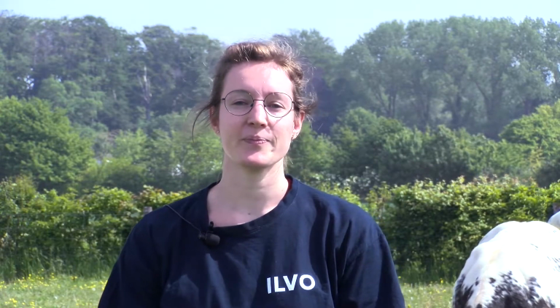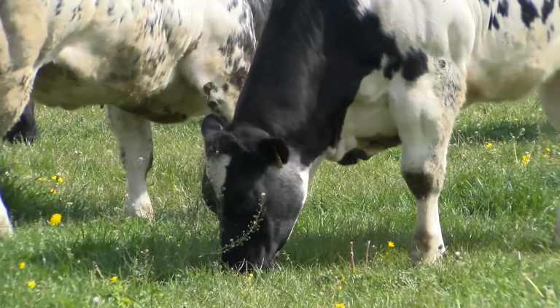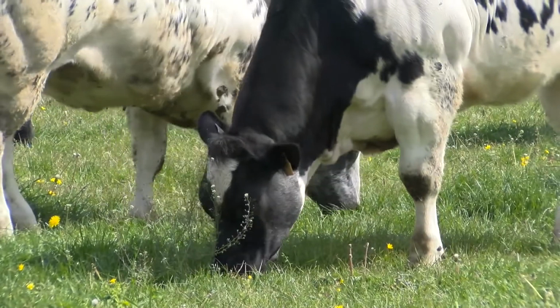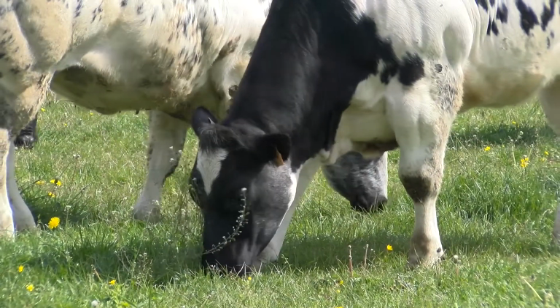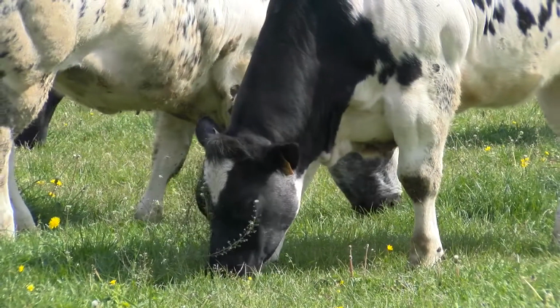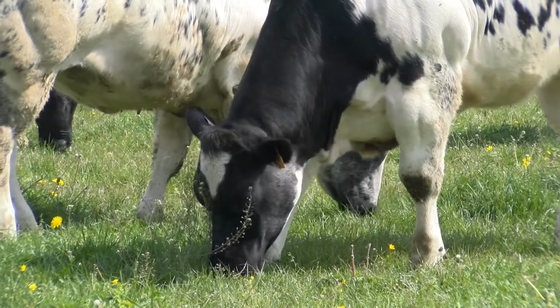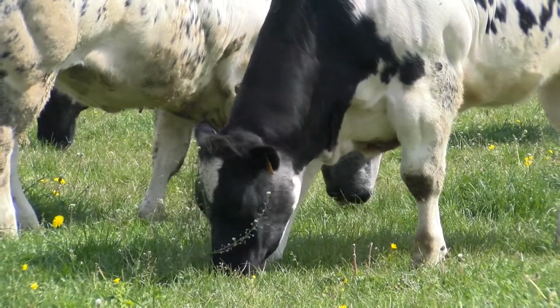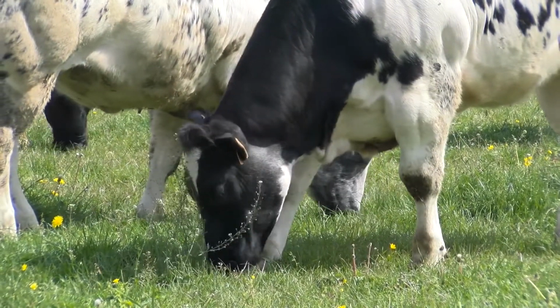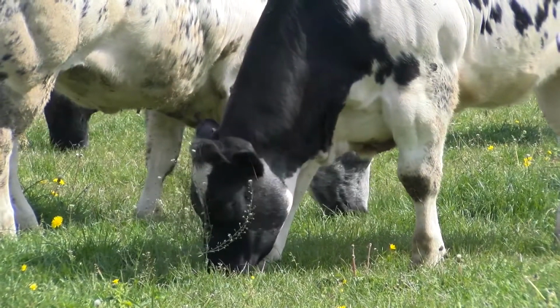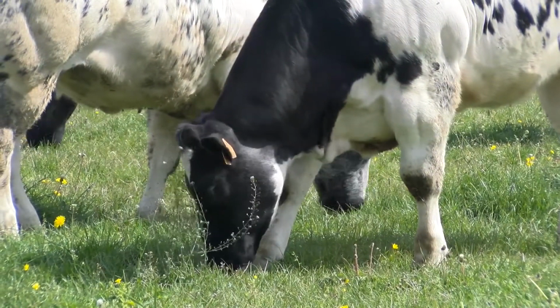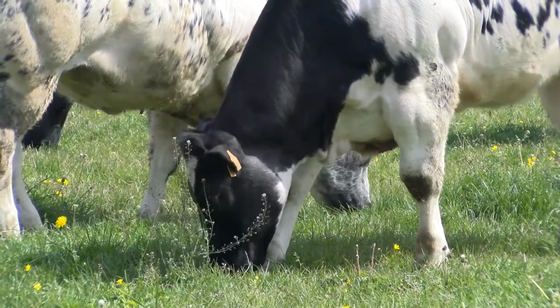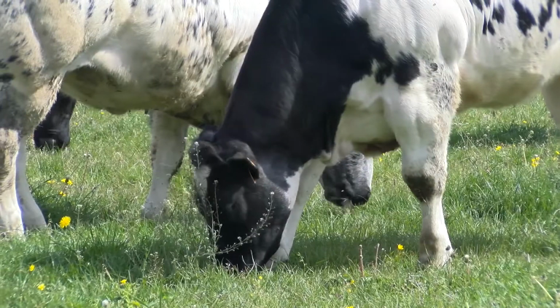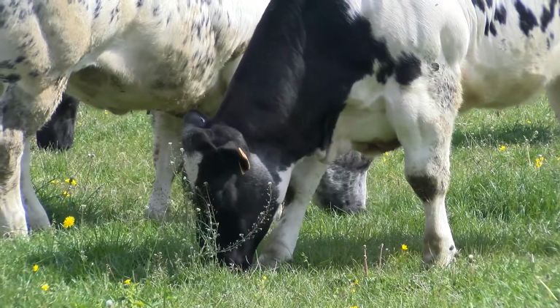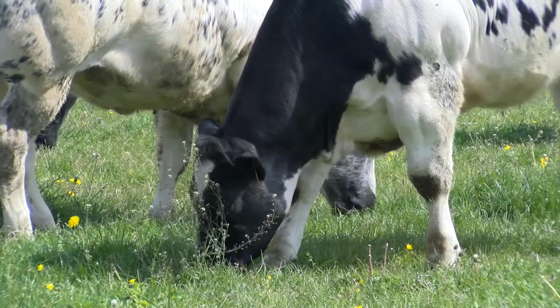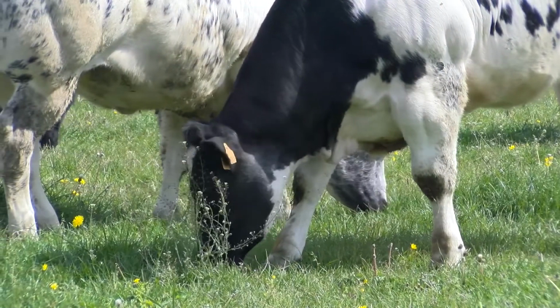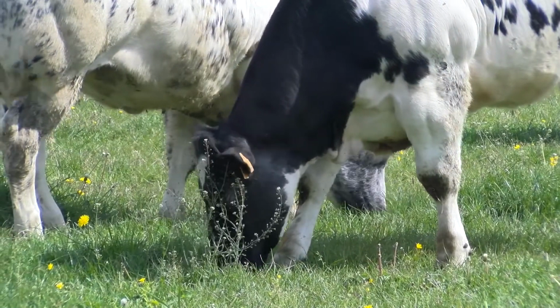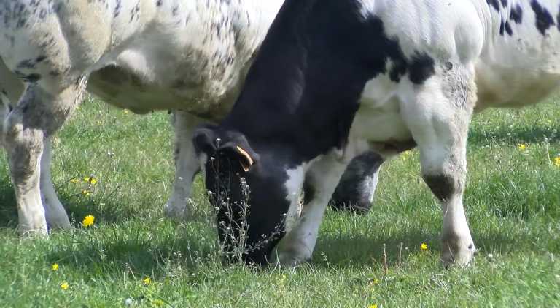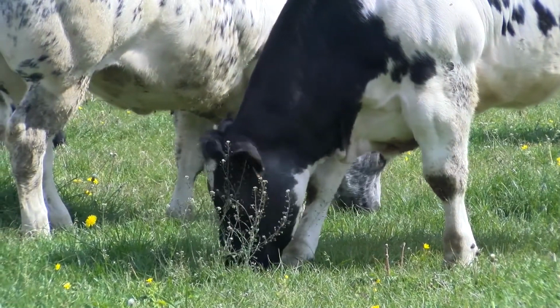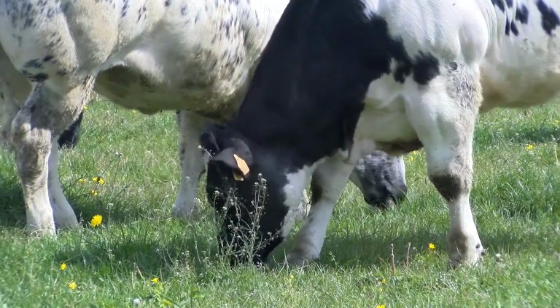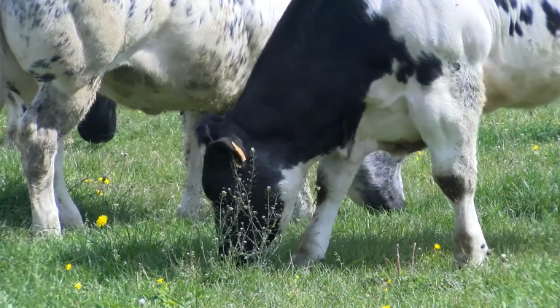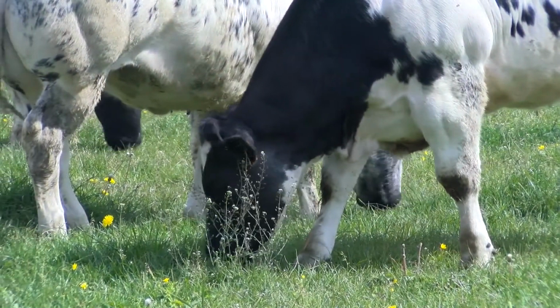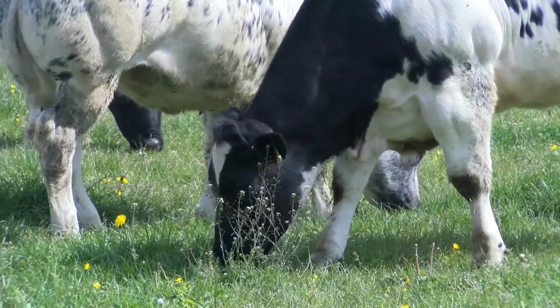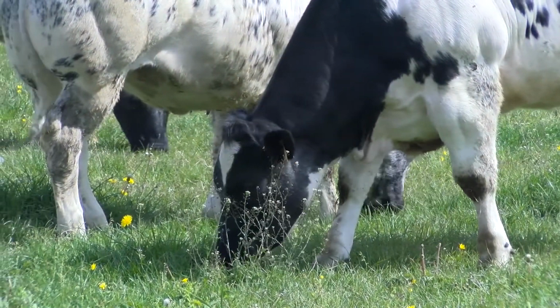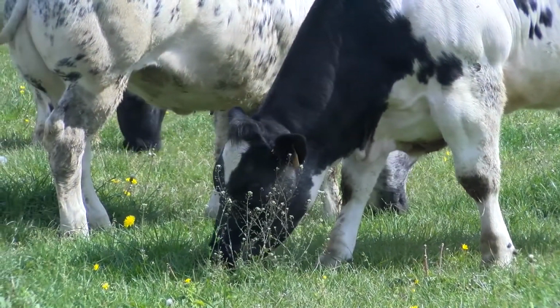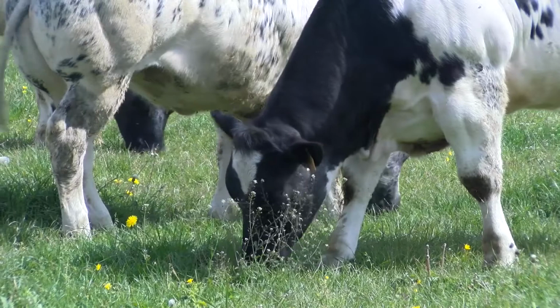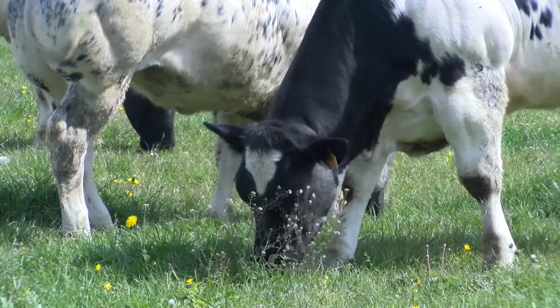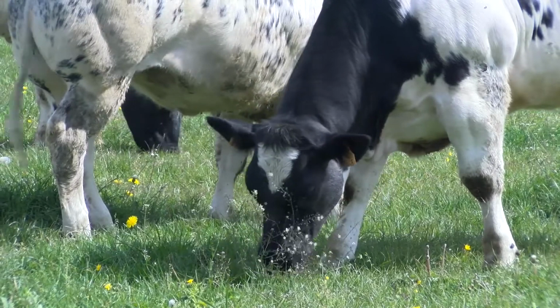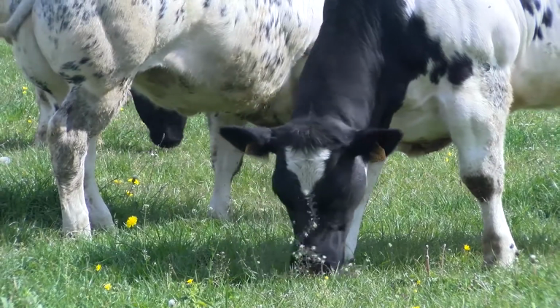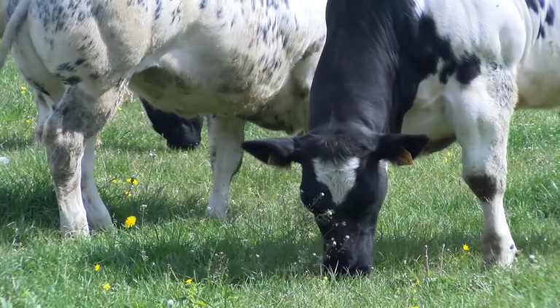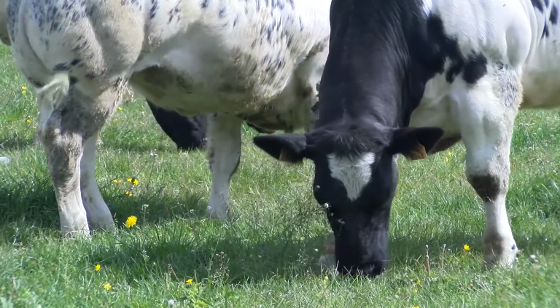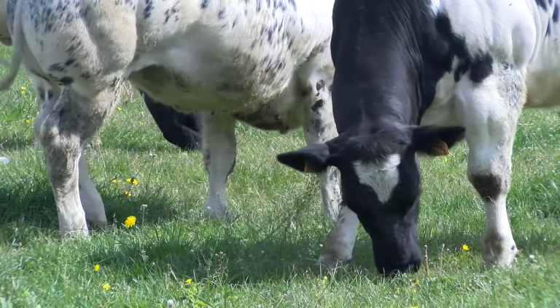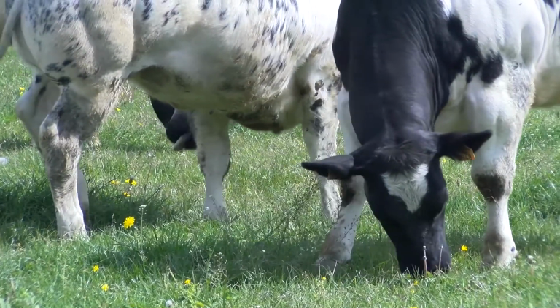To reduce the carbon footprint, we will map strategies to reduce enteric emissions as well as emissions related to feed and feedstuff. We will also look at different breeds and soil carbon sequestration.